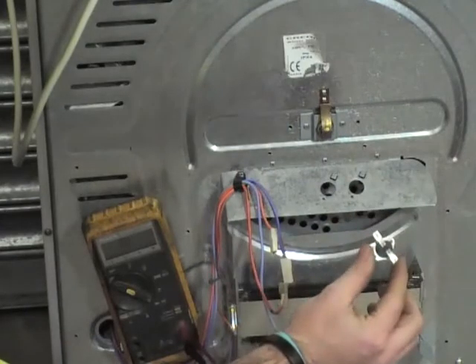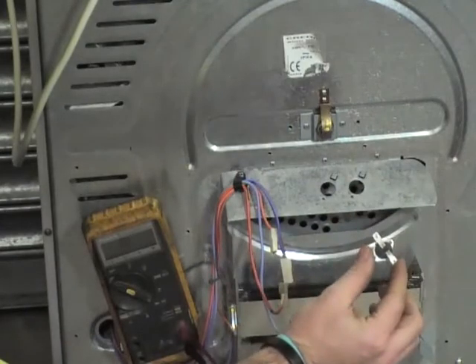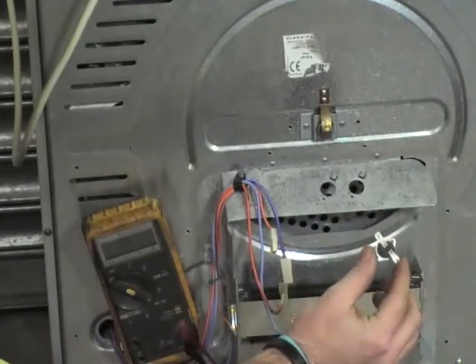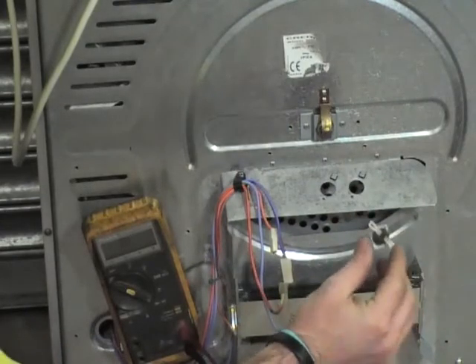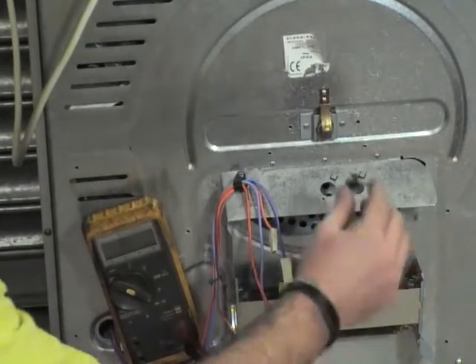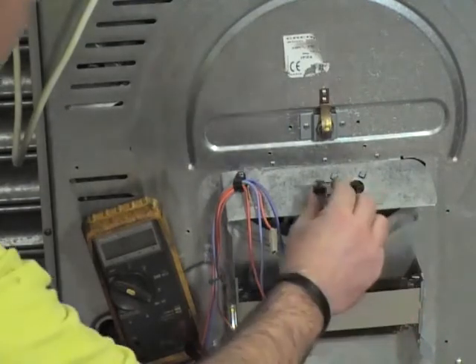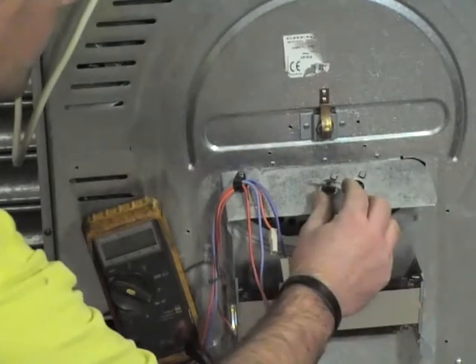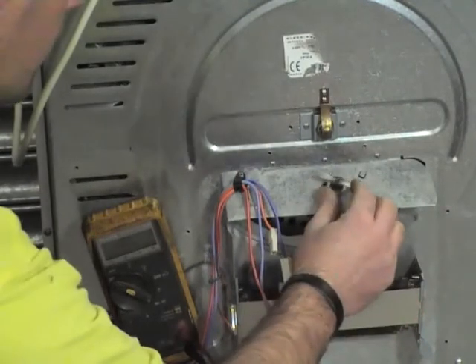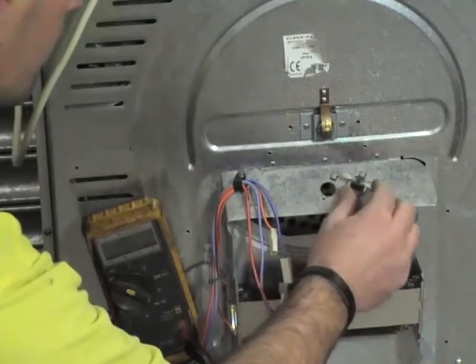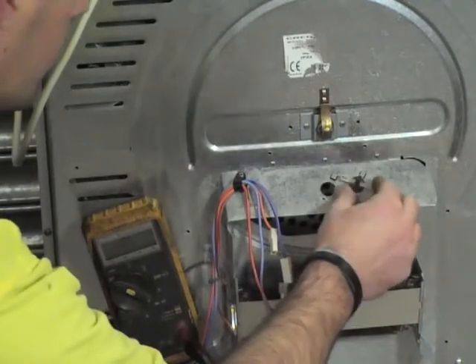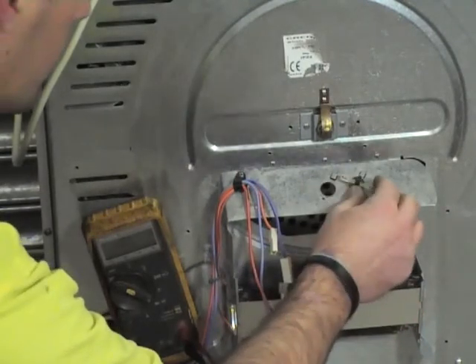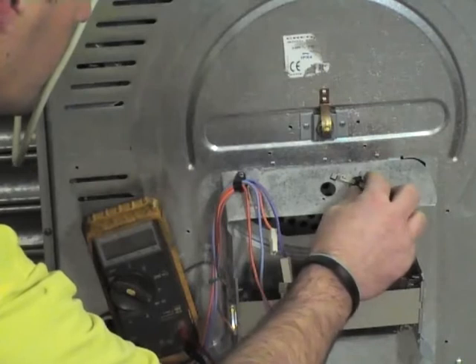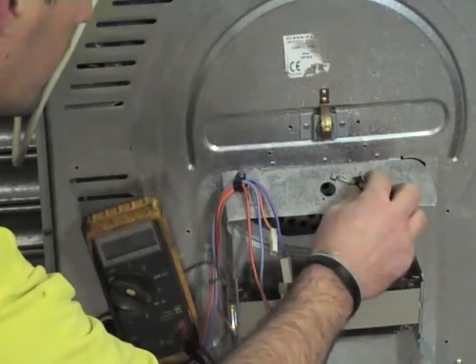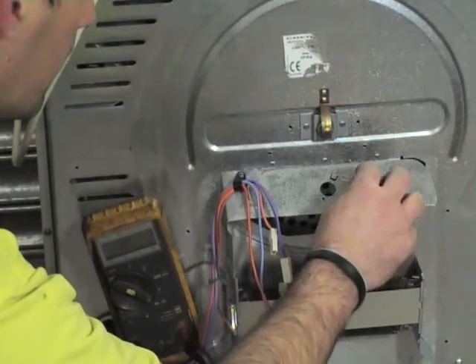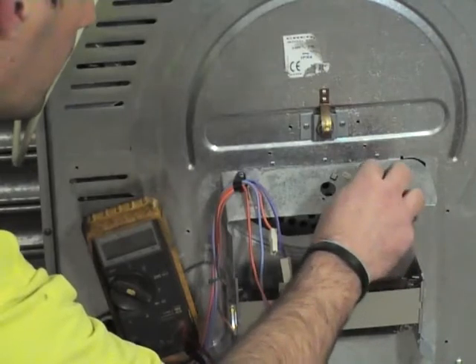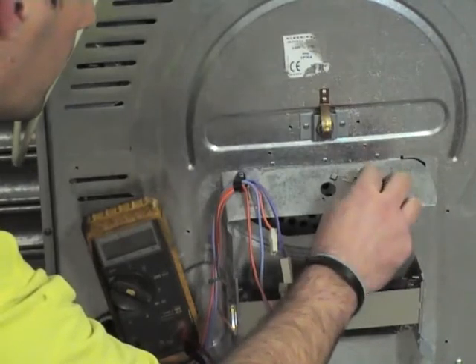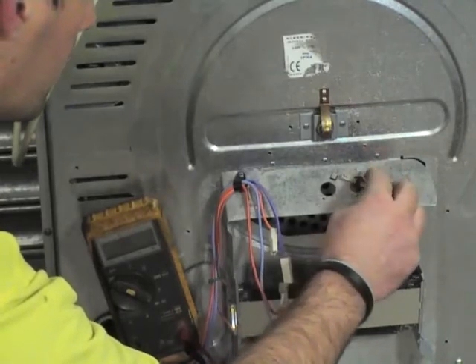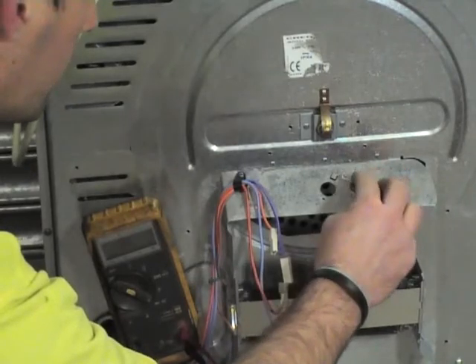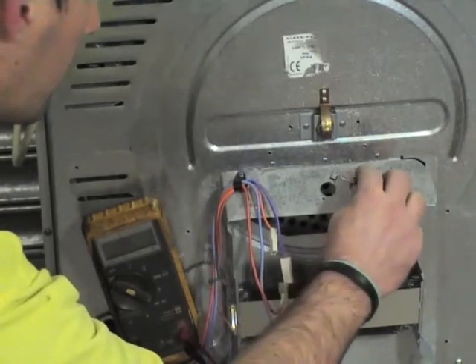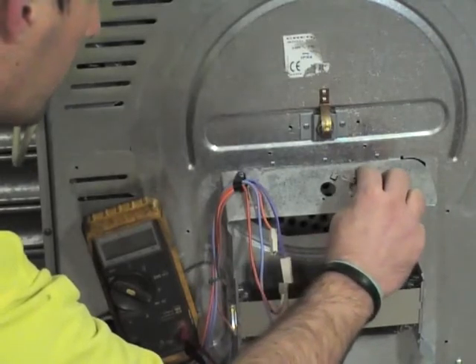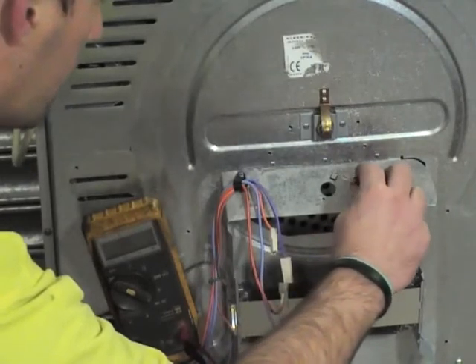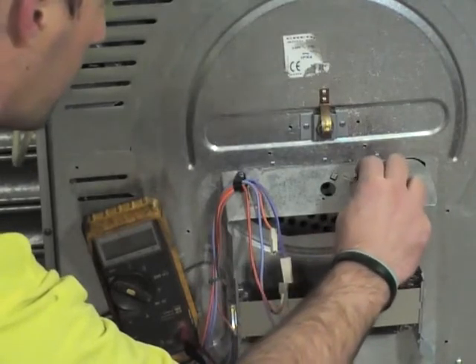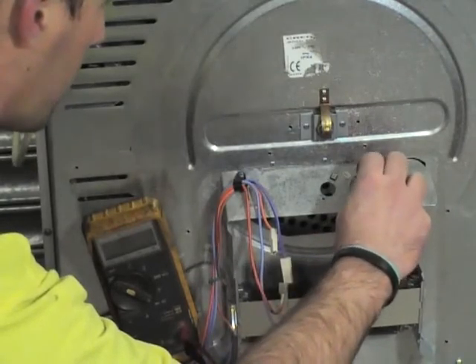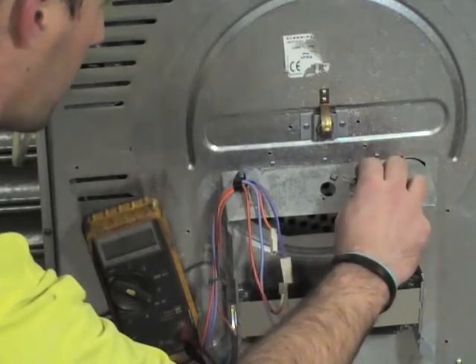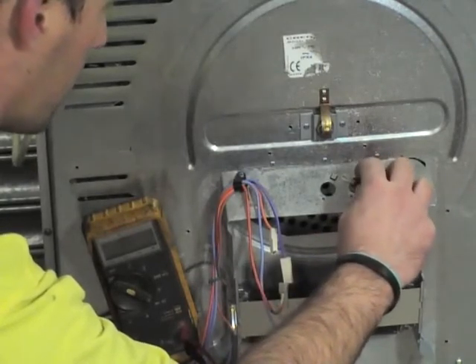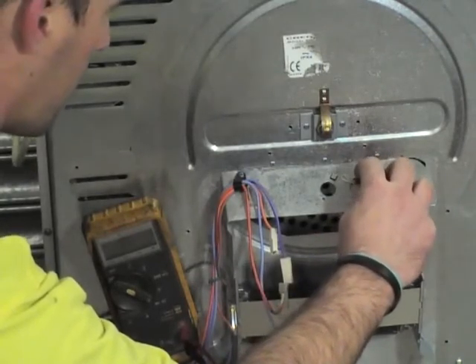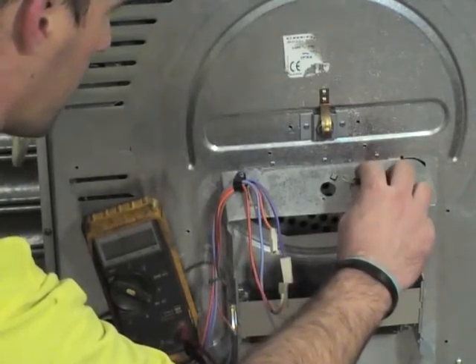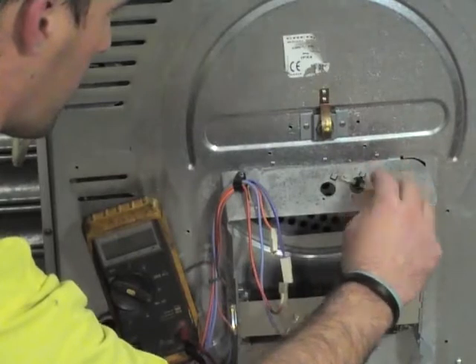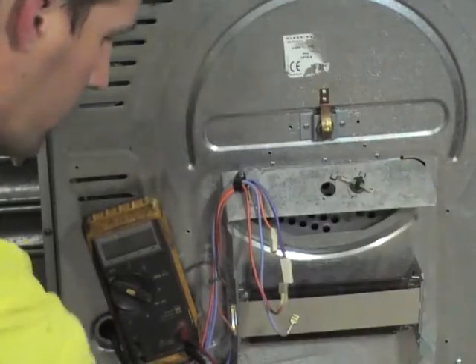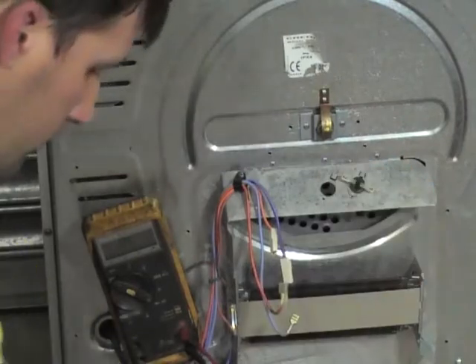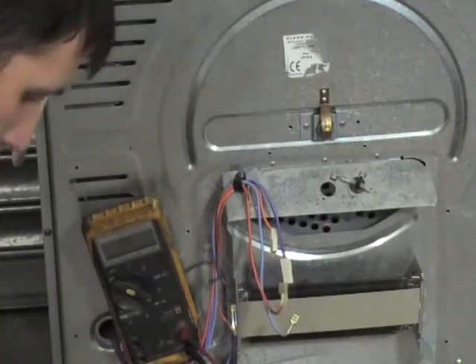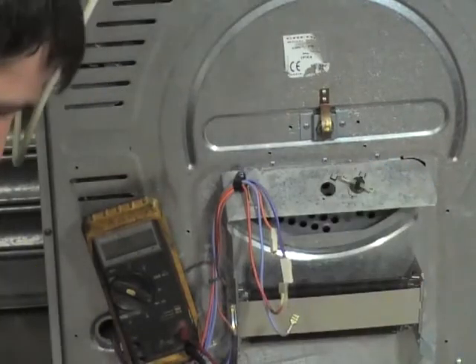Now we'll just install the new thermostats, going back to your wiring diagram that you drew earlier and replacing the thermostats in the correct place.